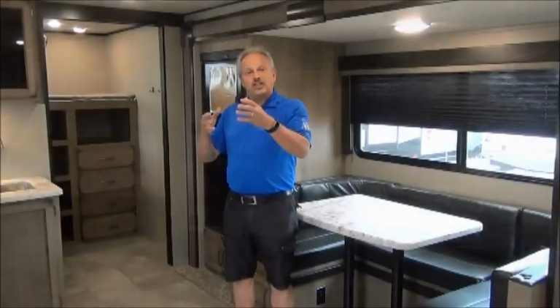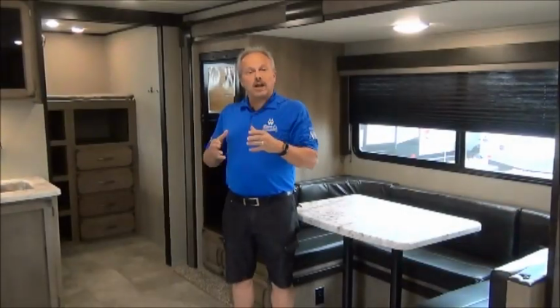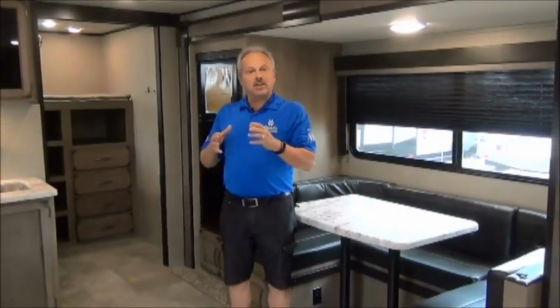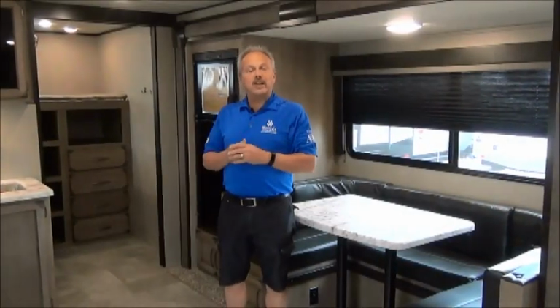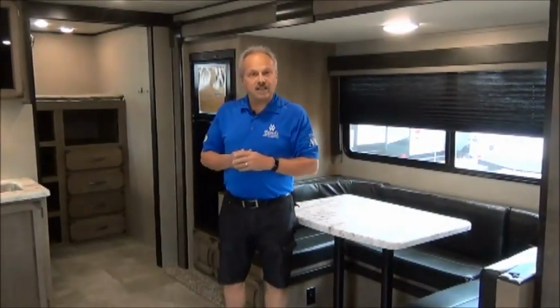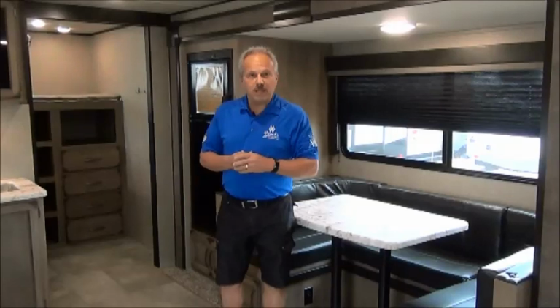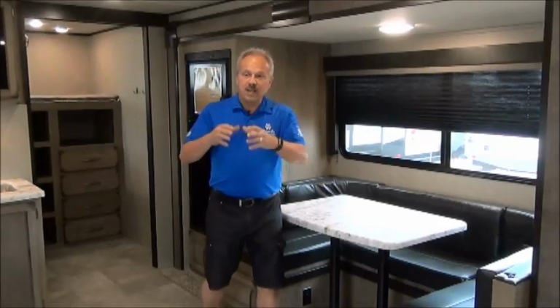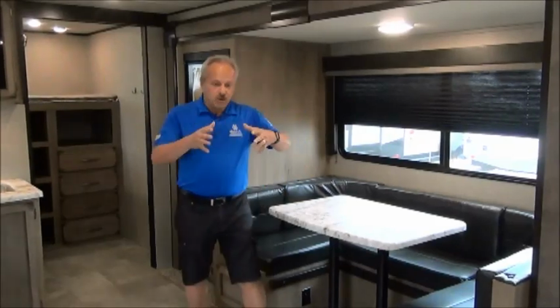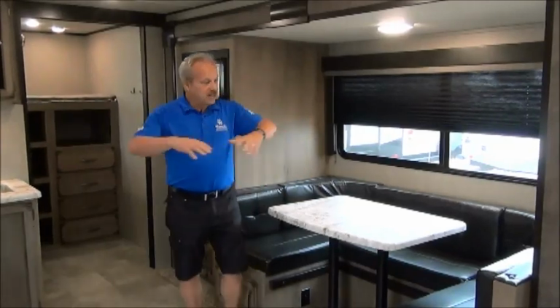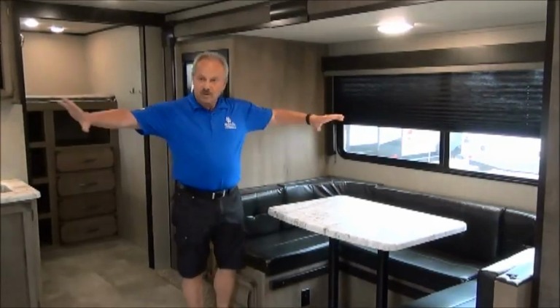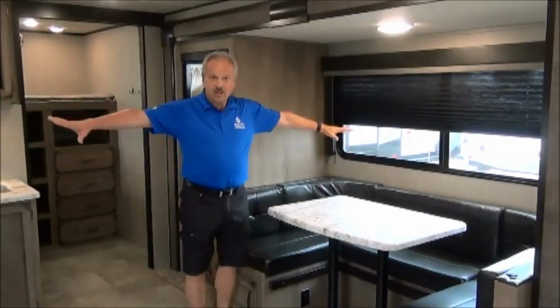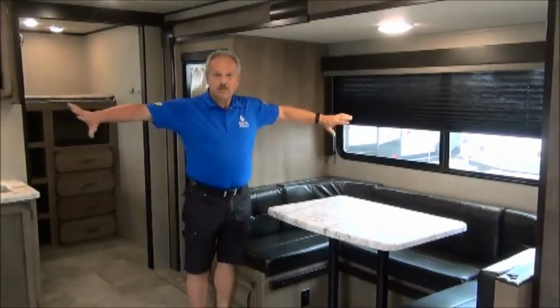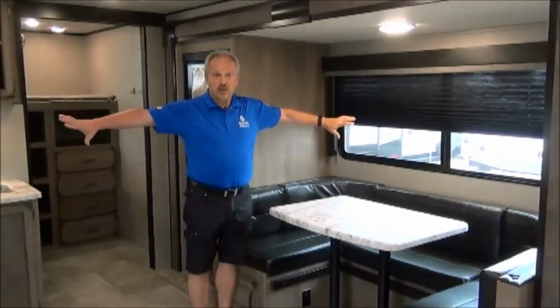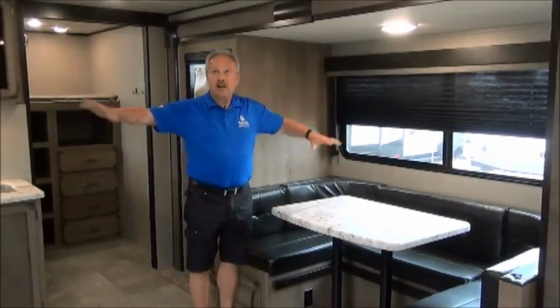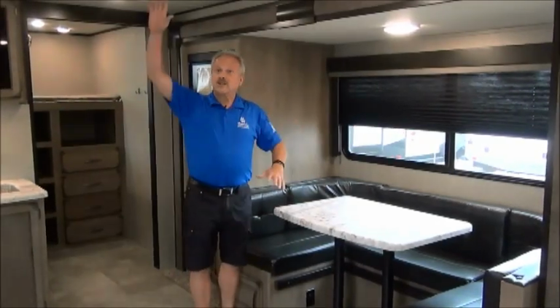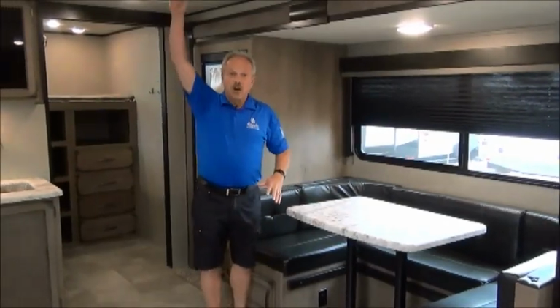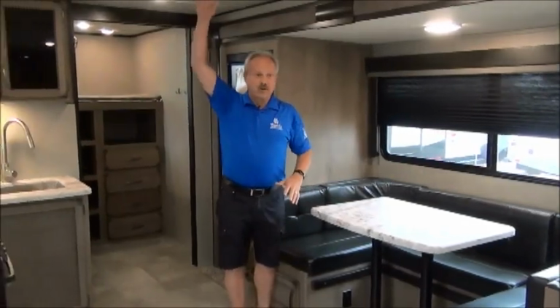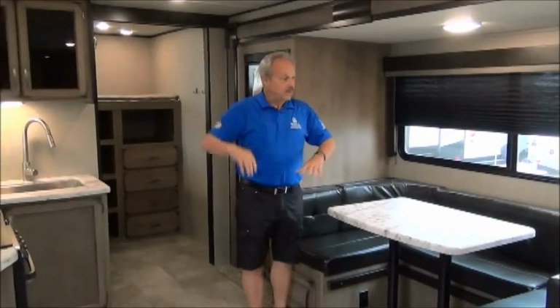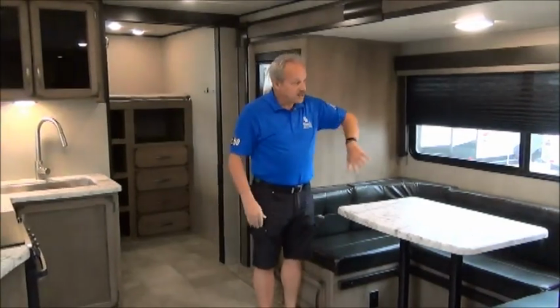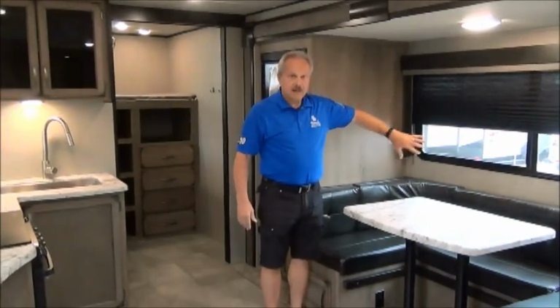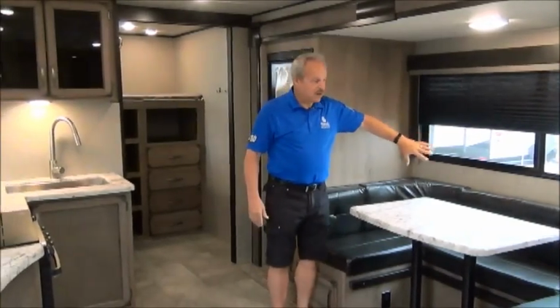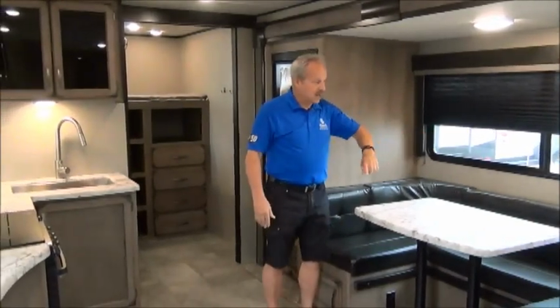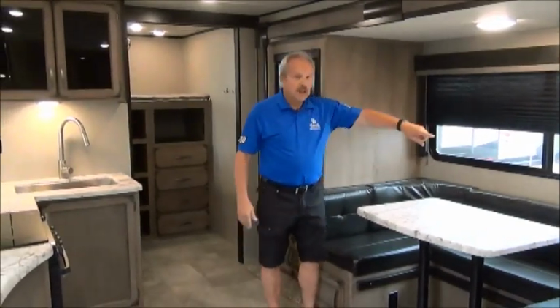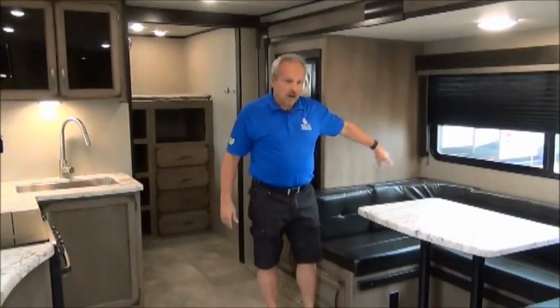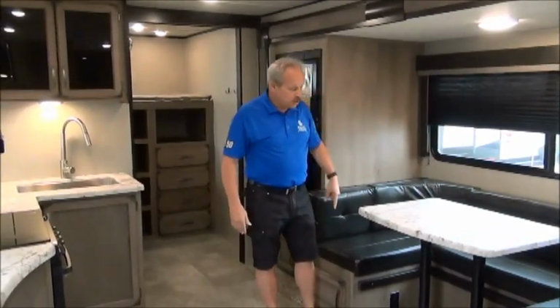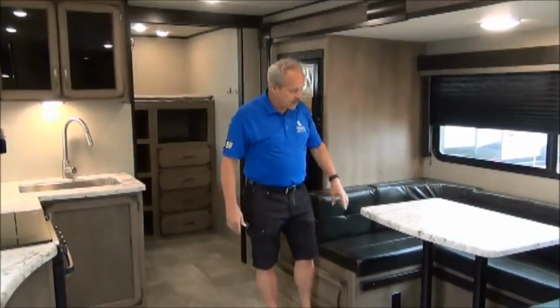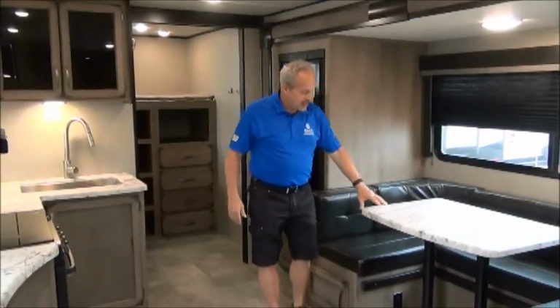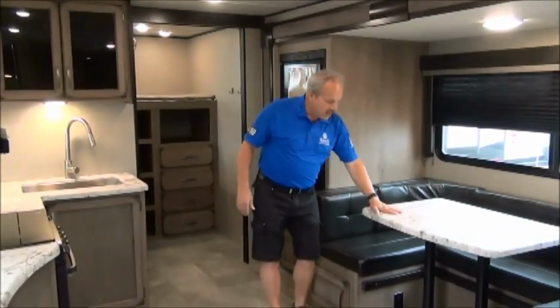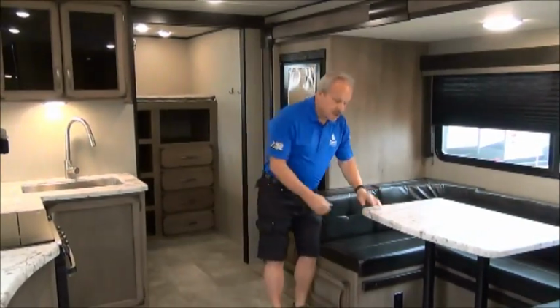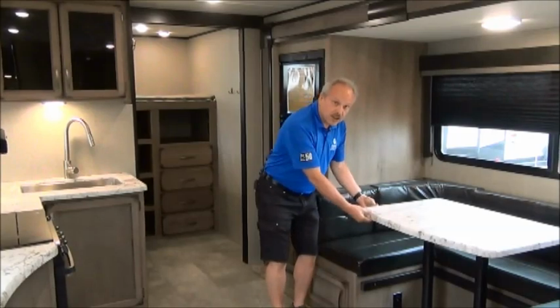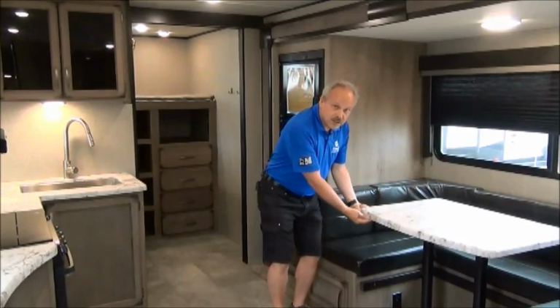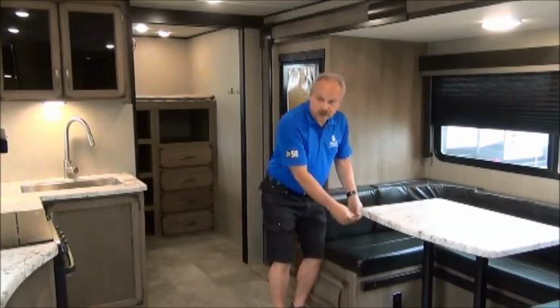As you walk into the 29TBS, you're going to see the large spans right across. It is a taller trailer. It has a deep slide on the side, a large U-shaped dinette, and the solid surface counter.